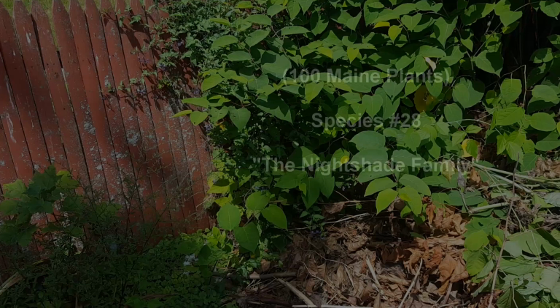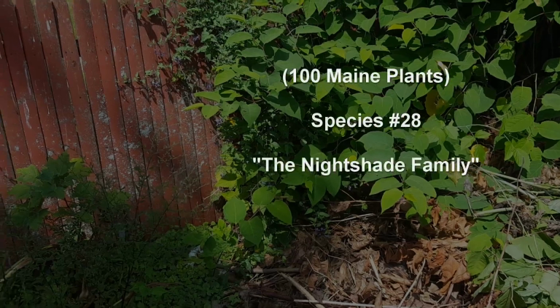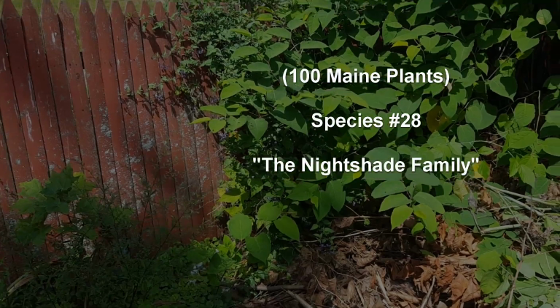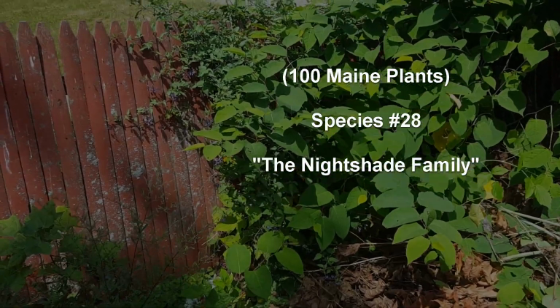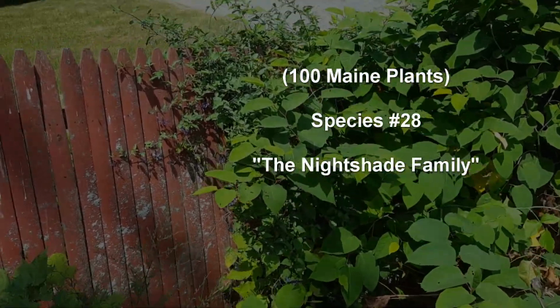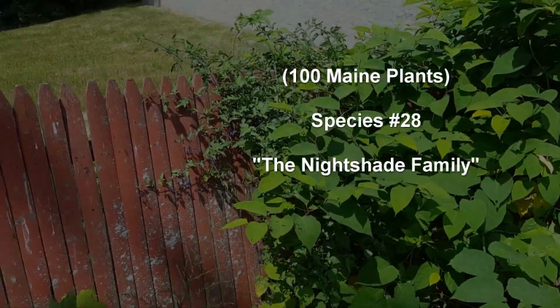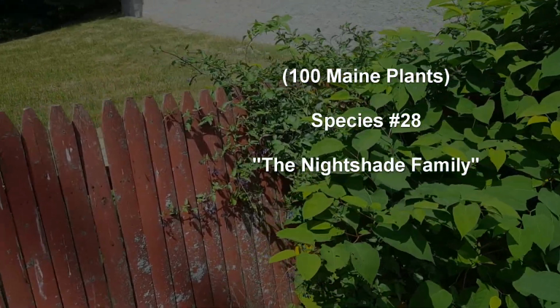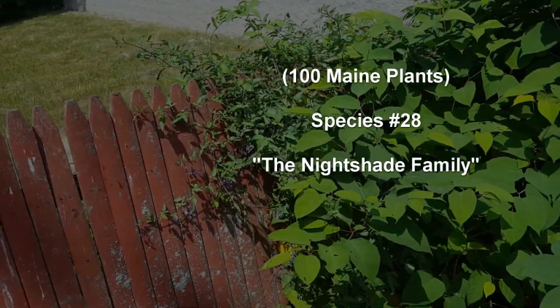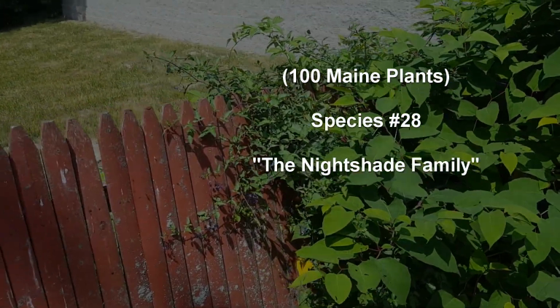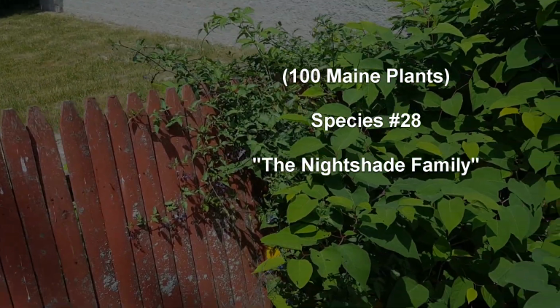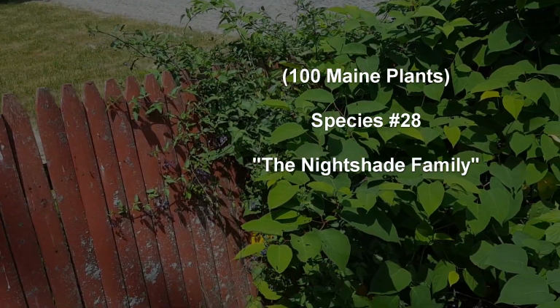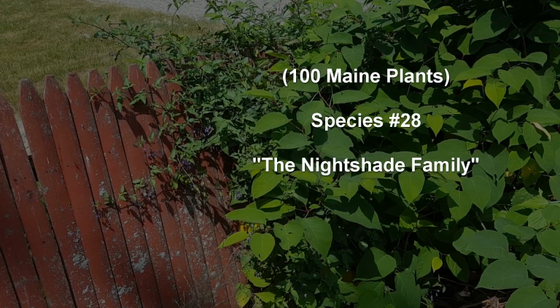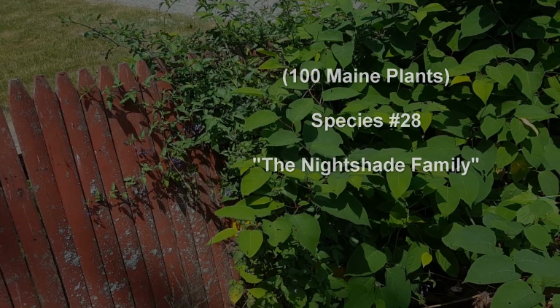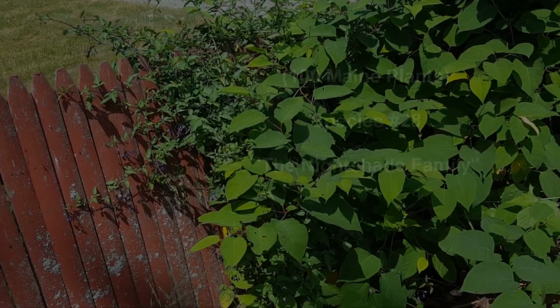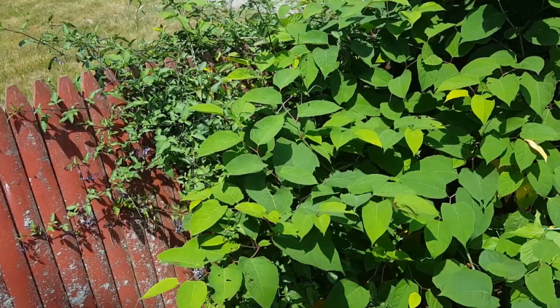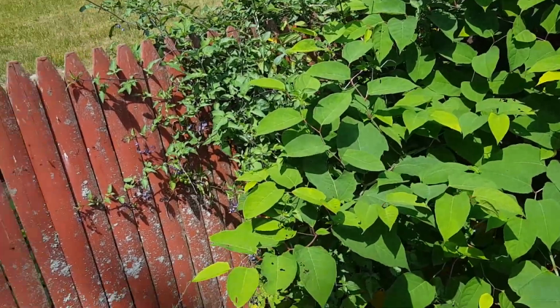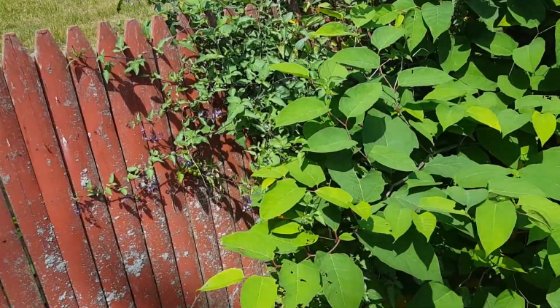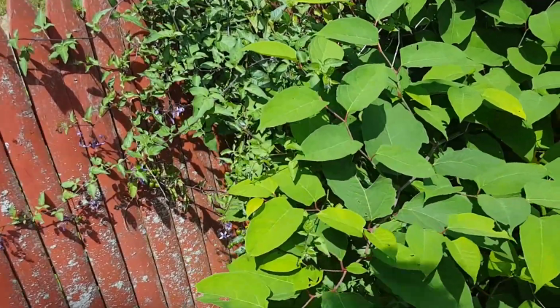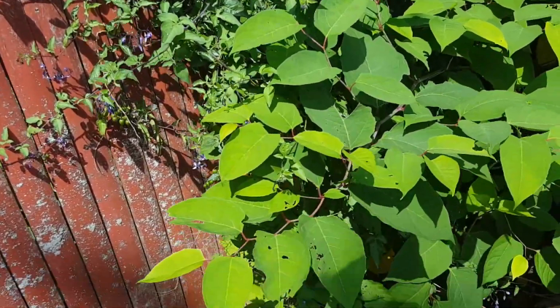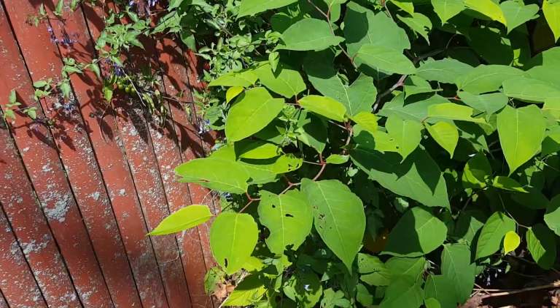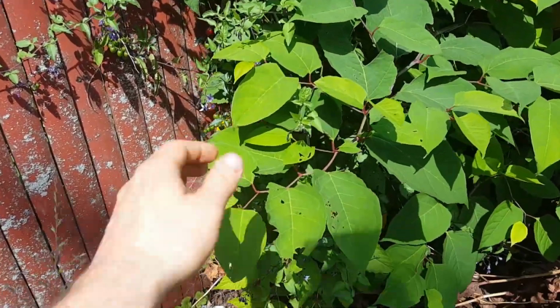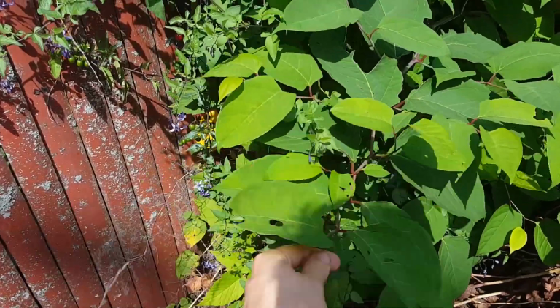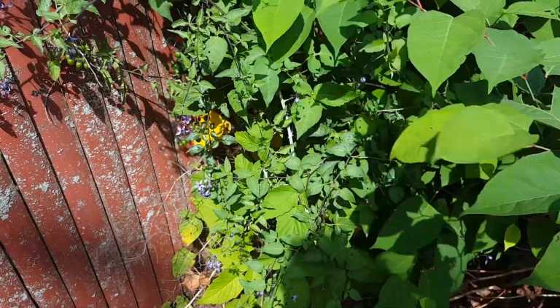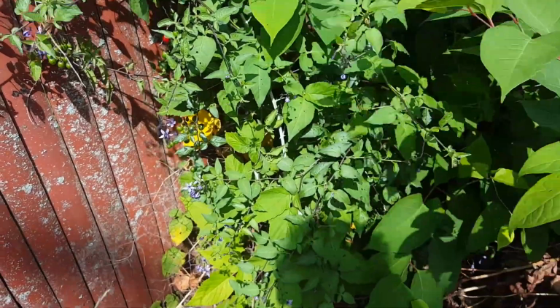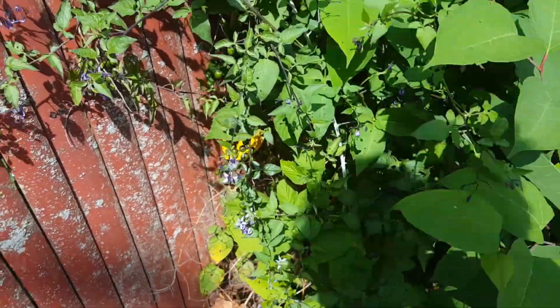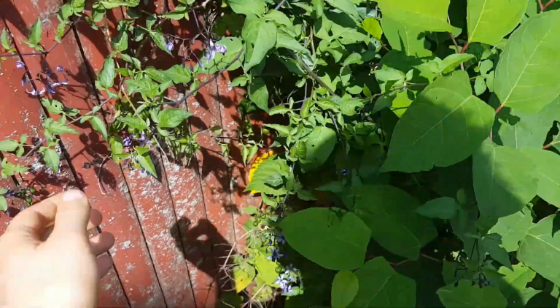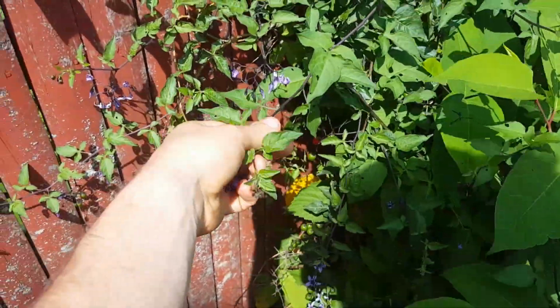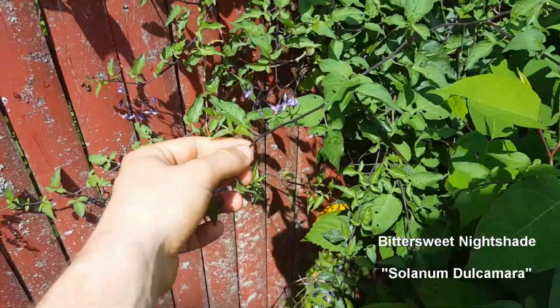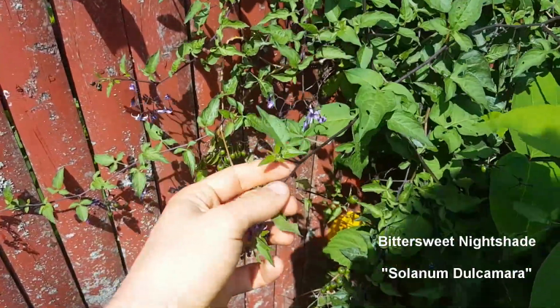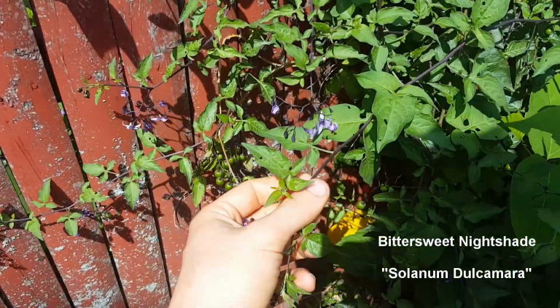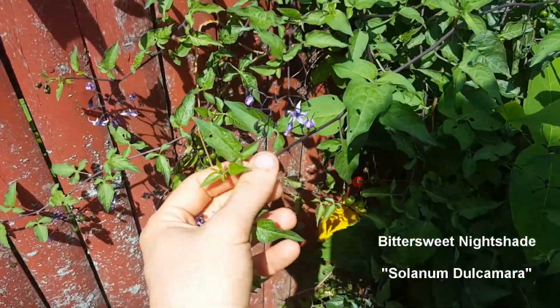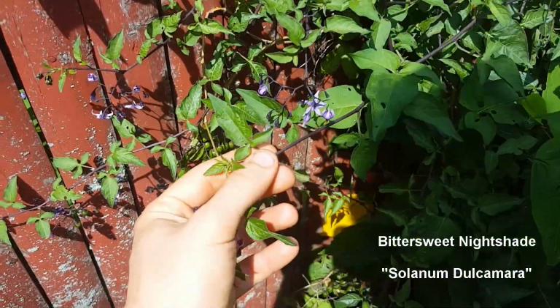All right, so I'm going to try to start doing the species of plants, one plant a day or maybe a couple. I've been wanting to do this one for a few days. So behind this knotweed hanging on the wall is this viney plant.